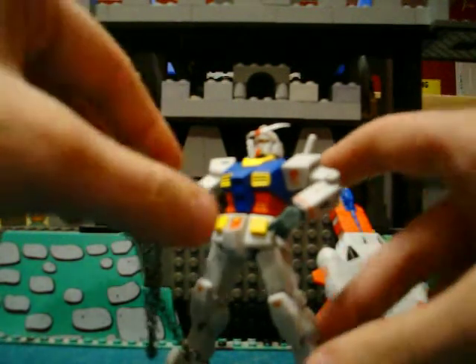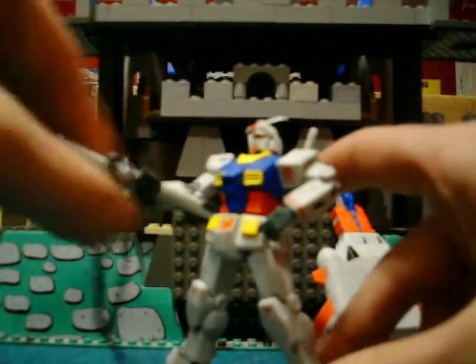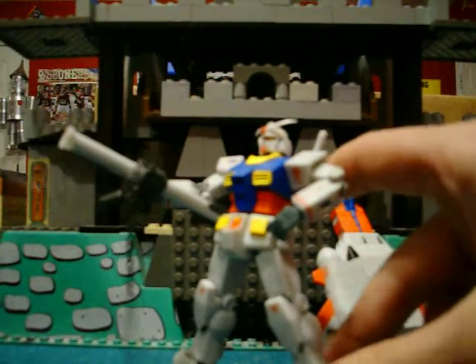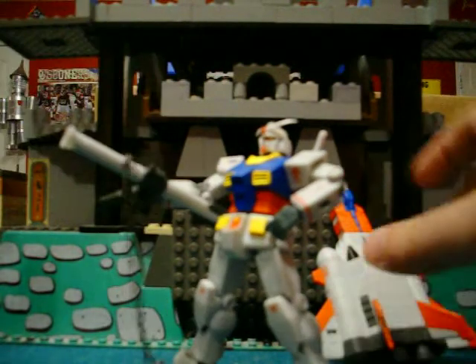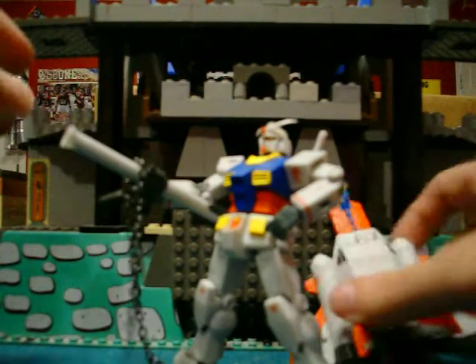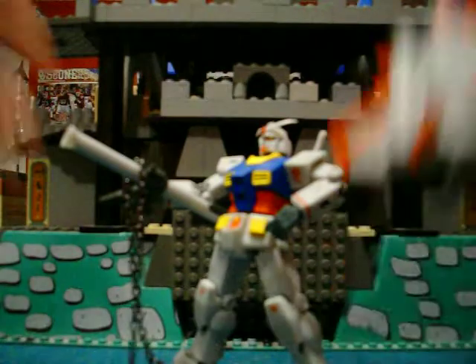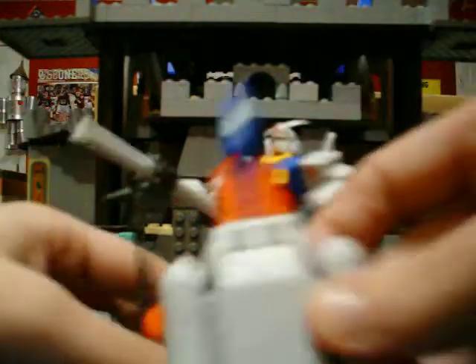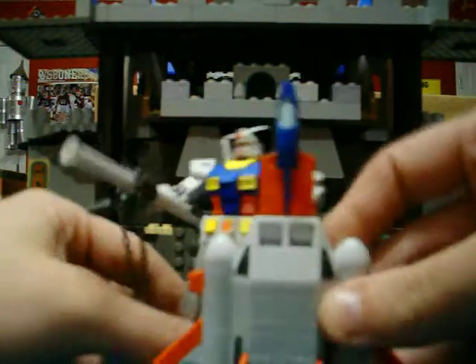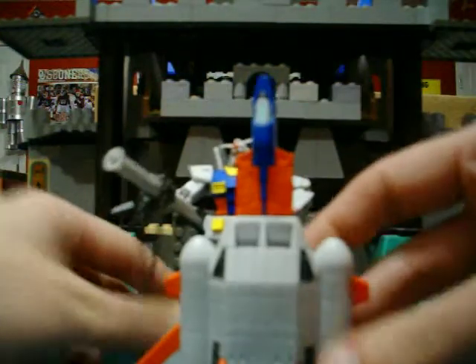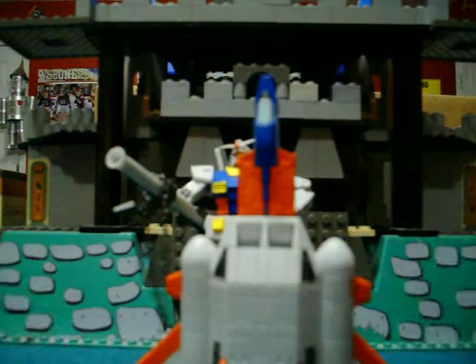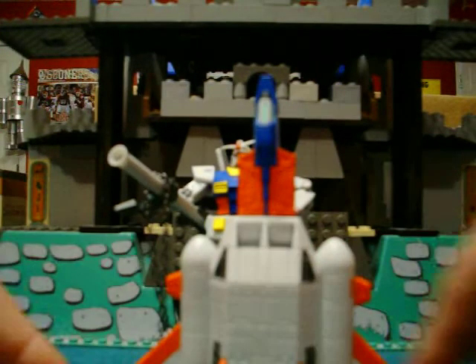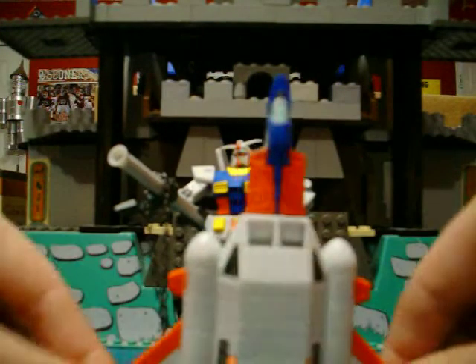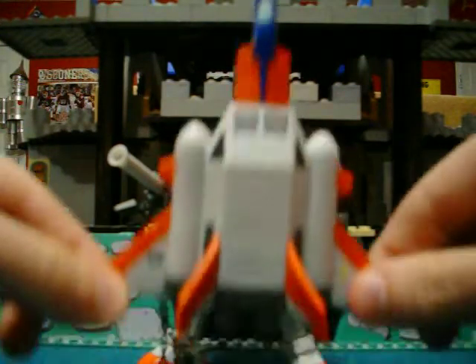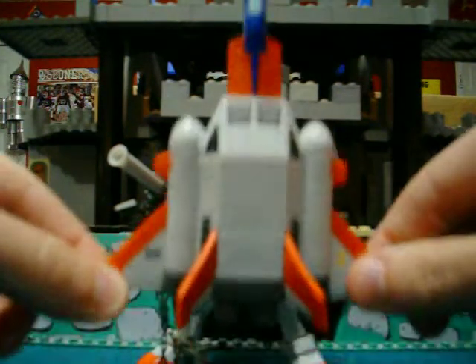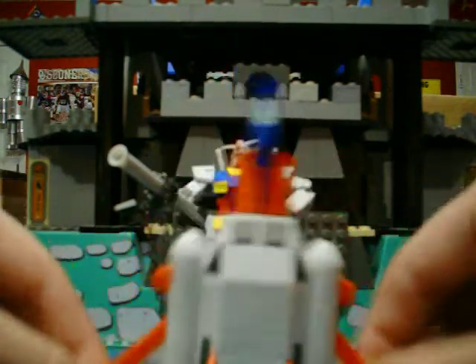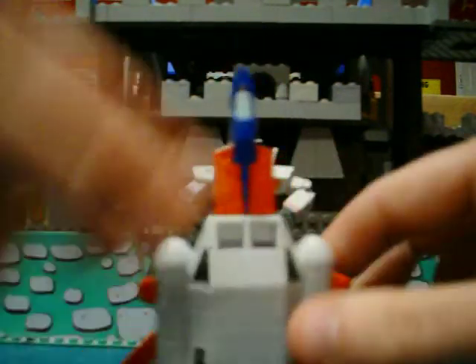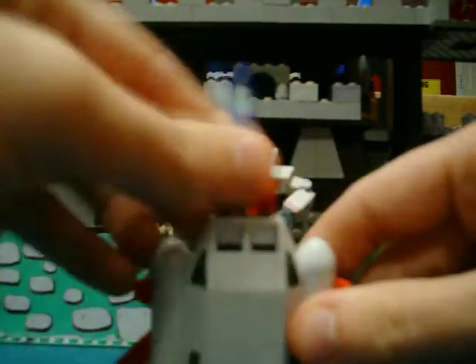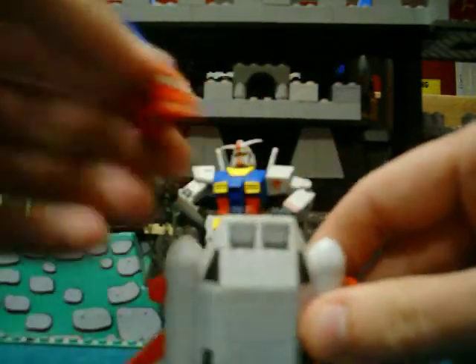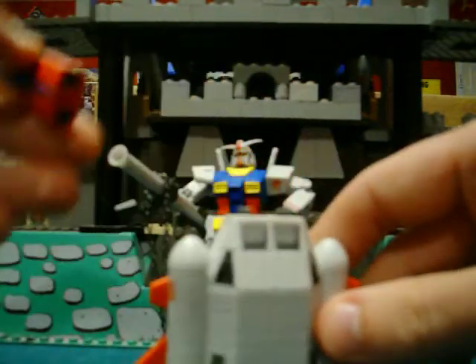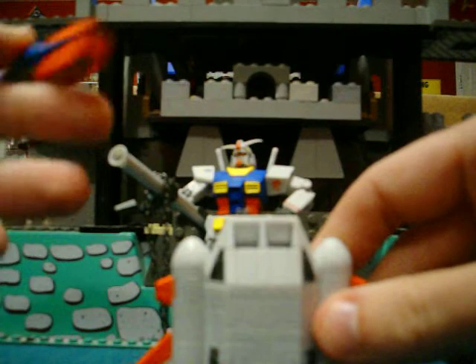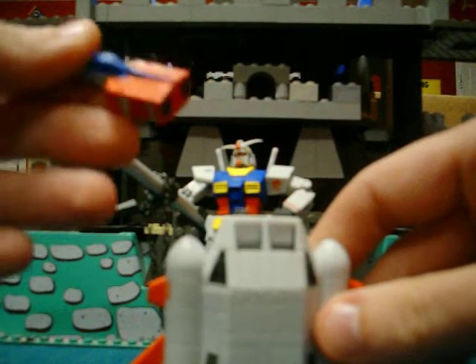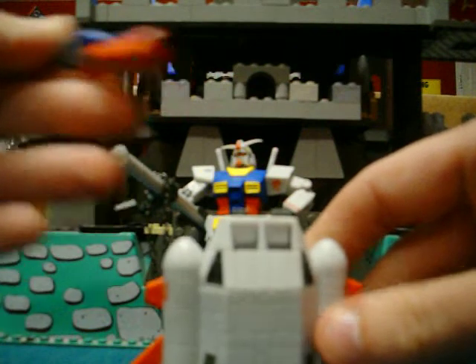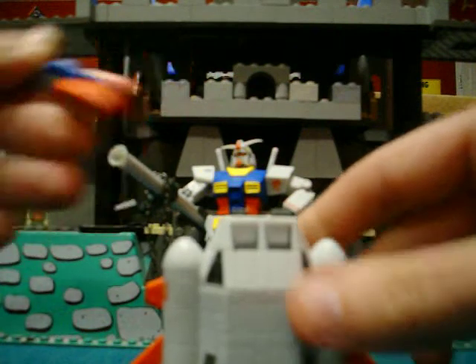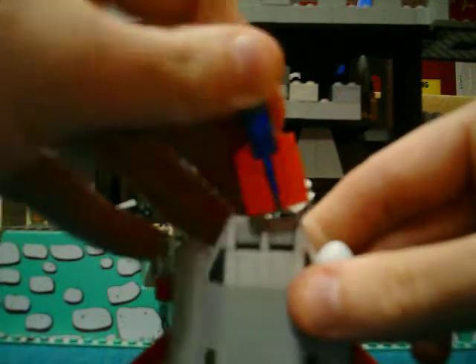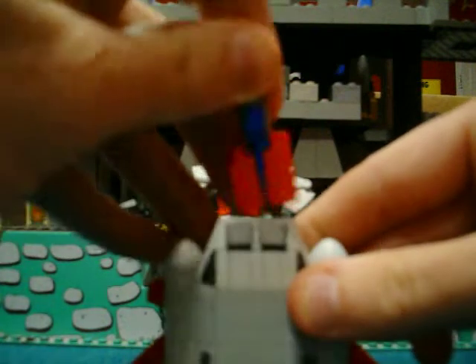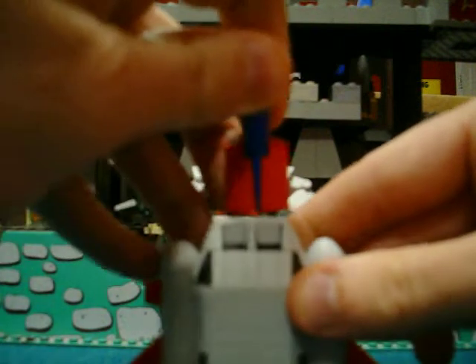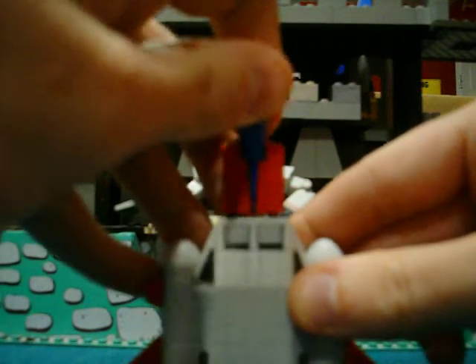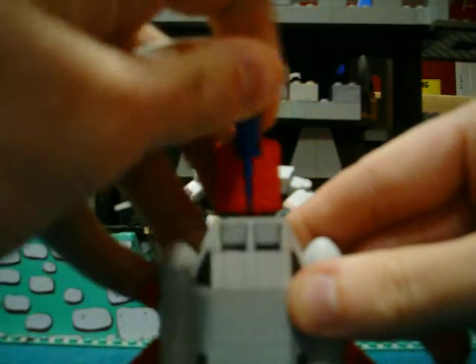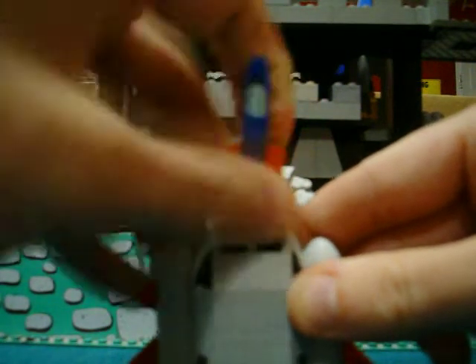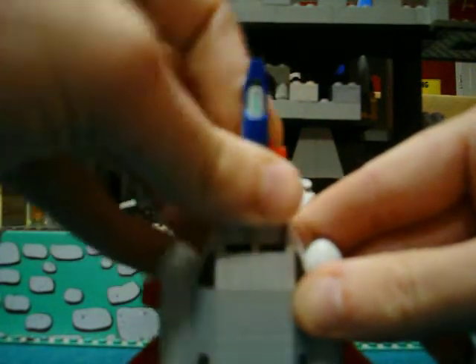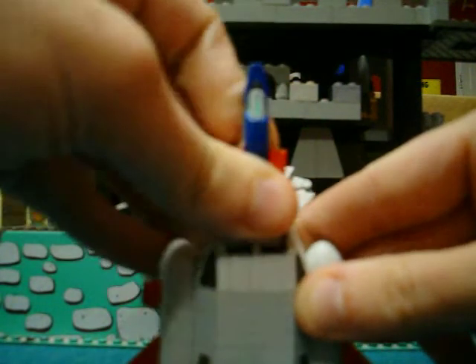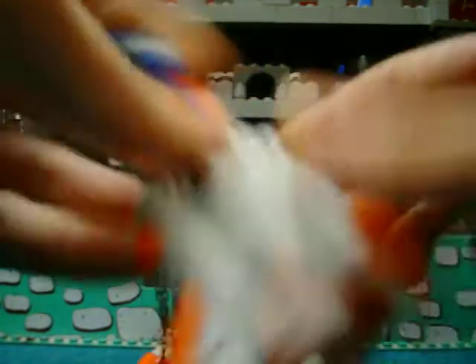I think the best accessory is the ship — the core booster with the core lander can pop off and put back down.